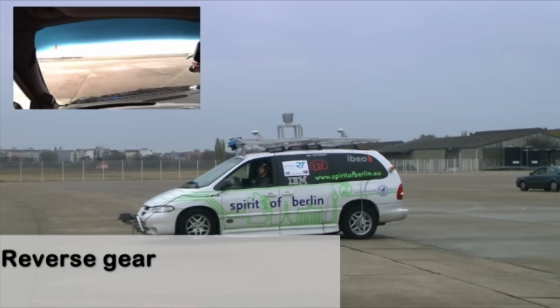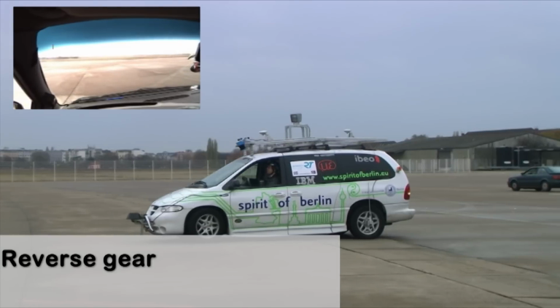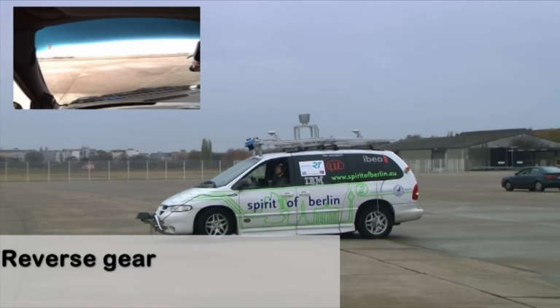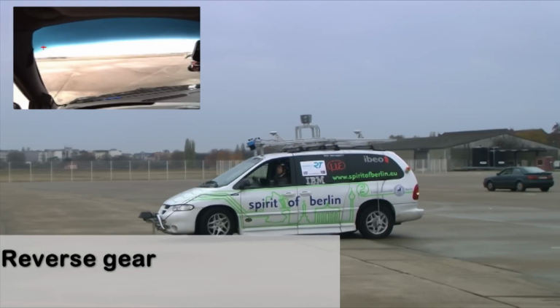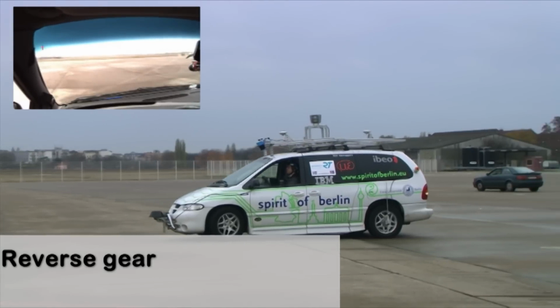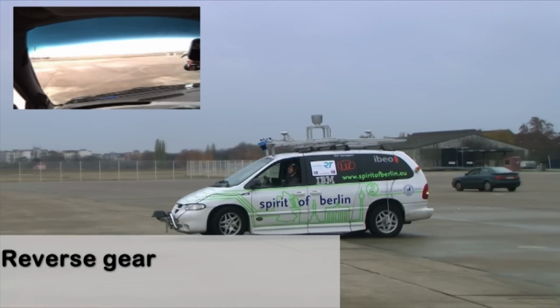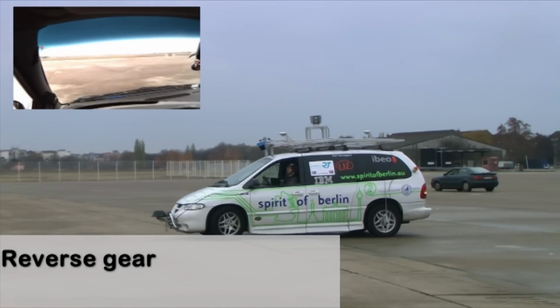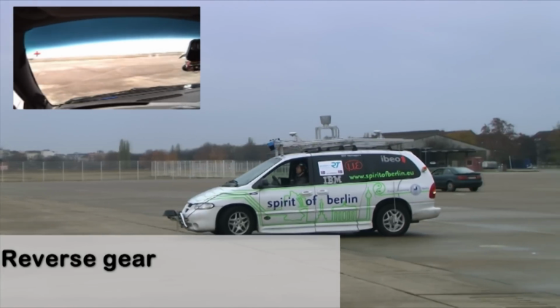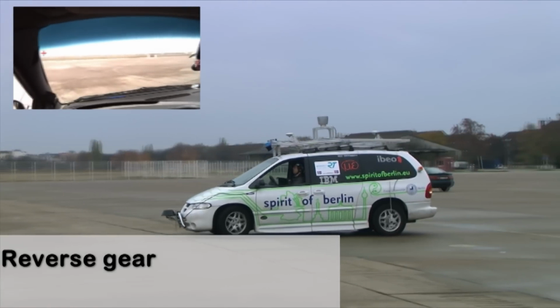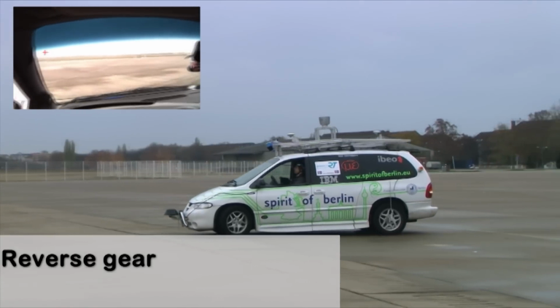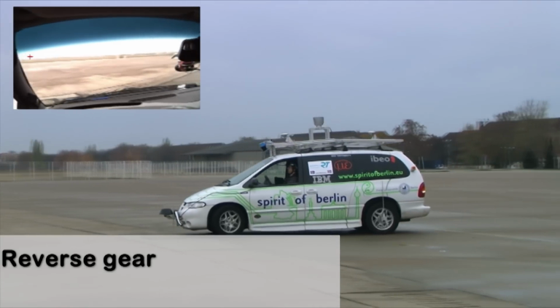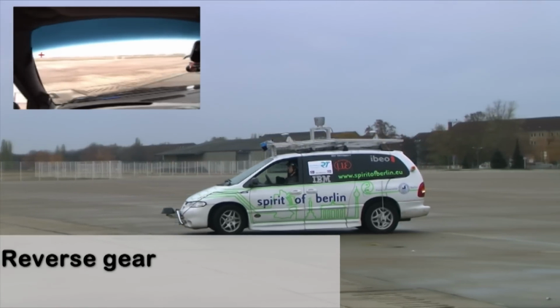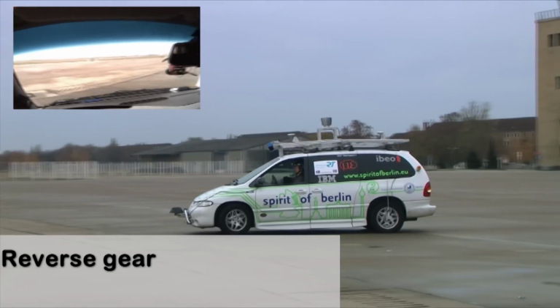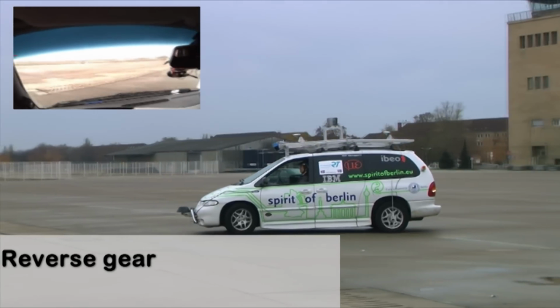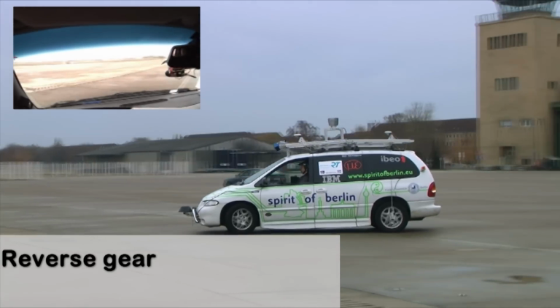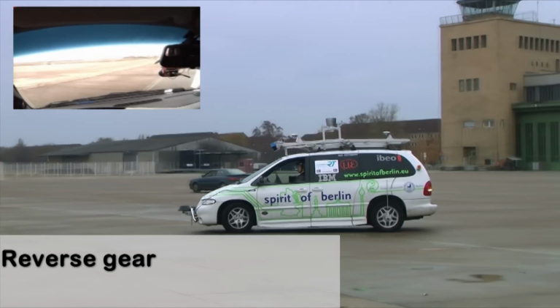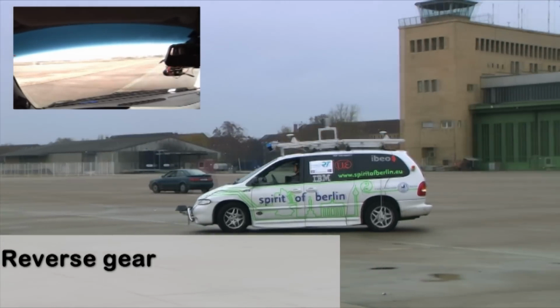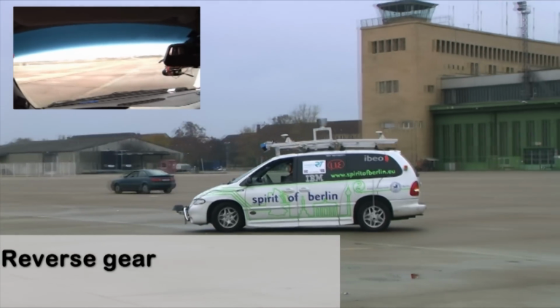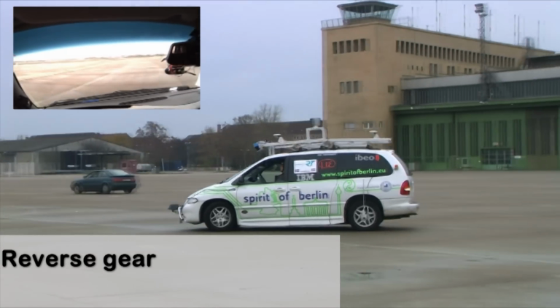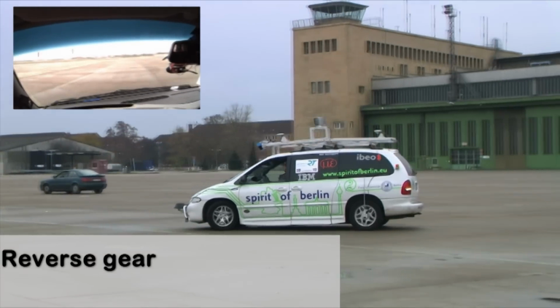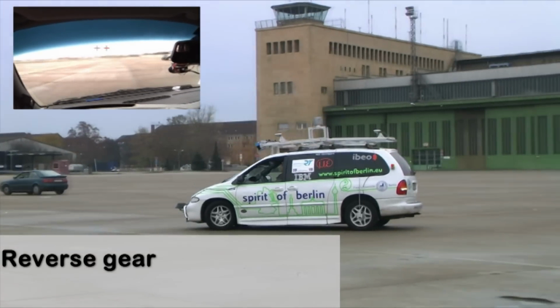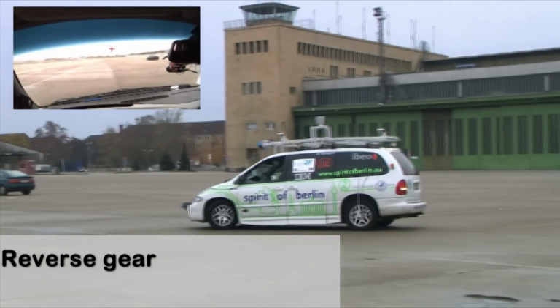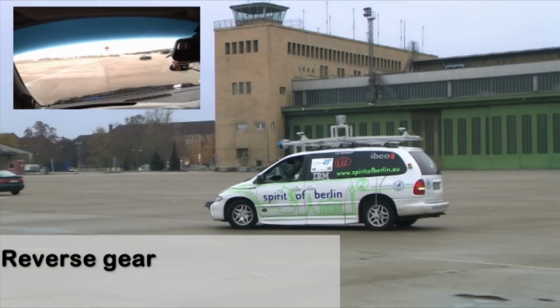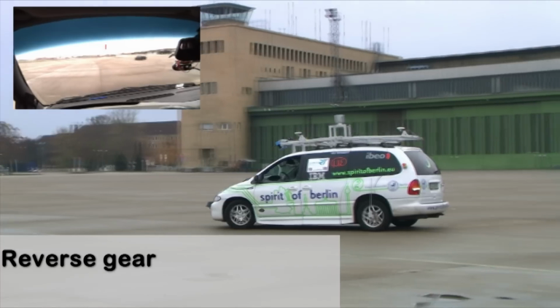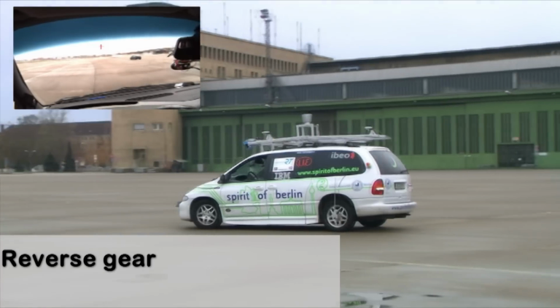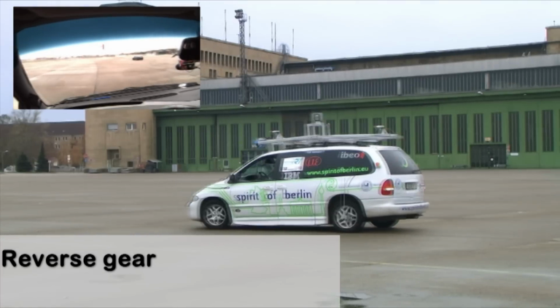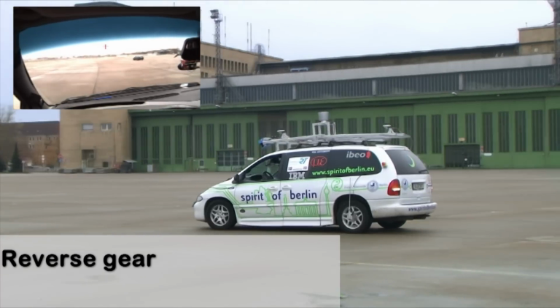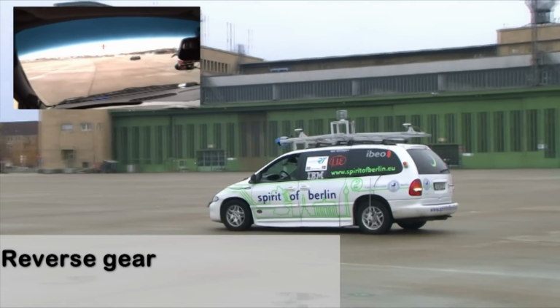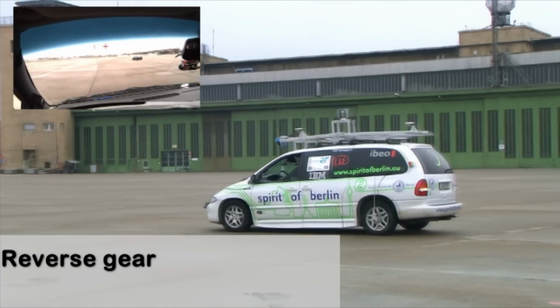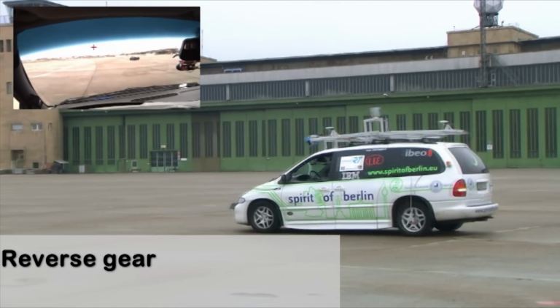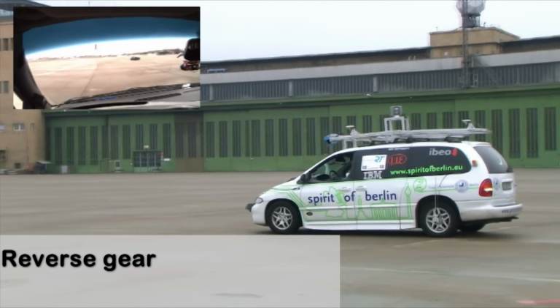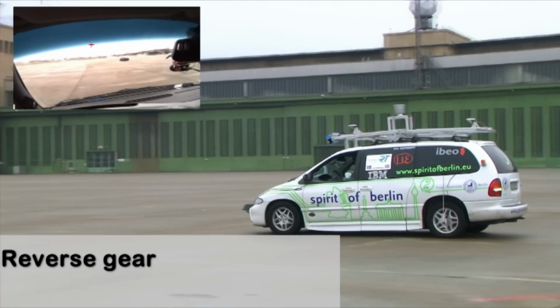Driving in reverse is also possible, though not so easy because you can't use the rearview mirror. The reason is, when you're looking through the rearview mirror, your eyes don't move enough to turn the steering wheel.